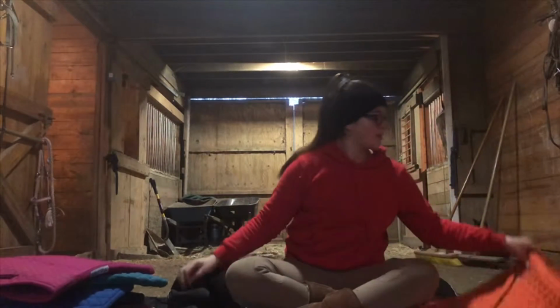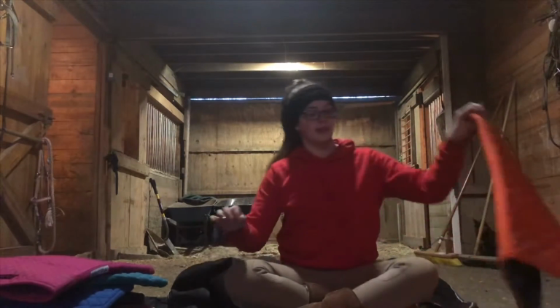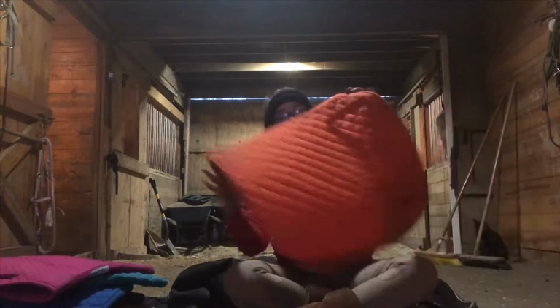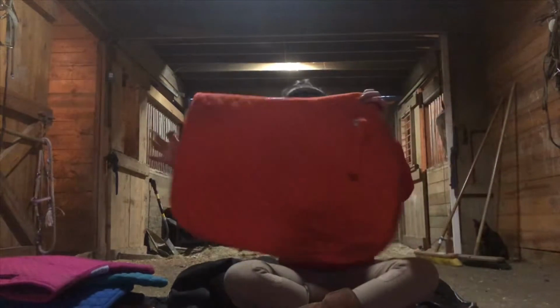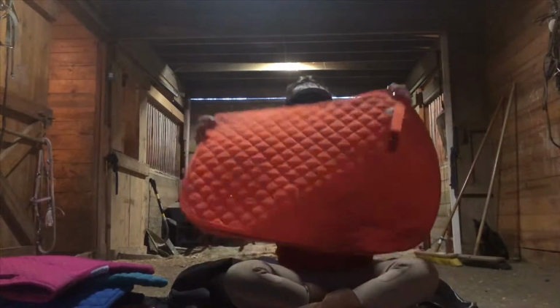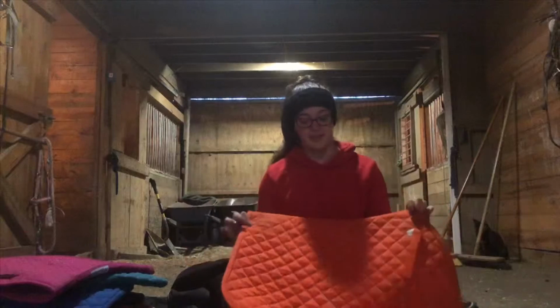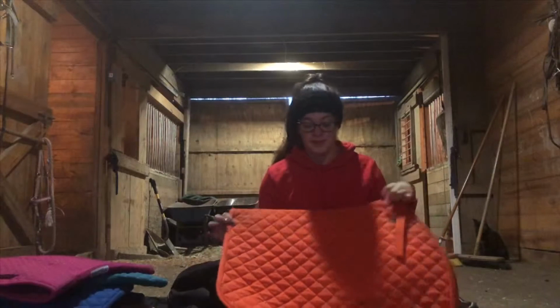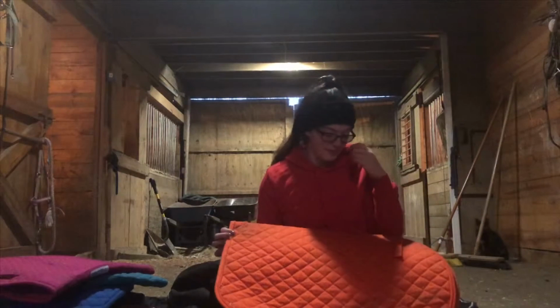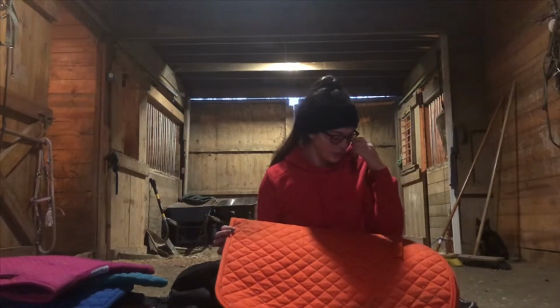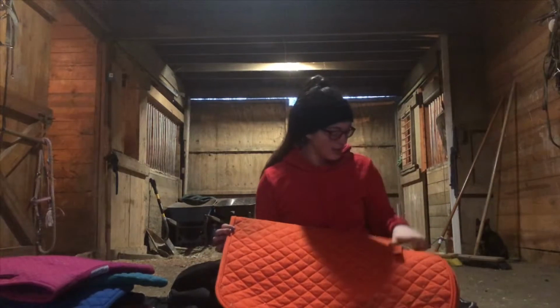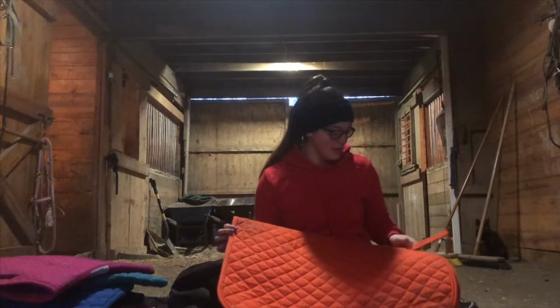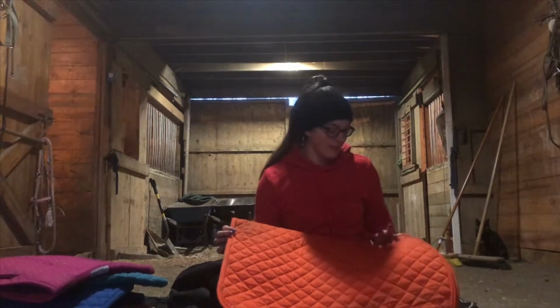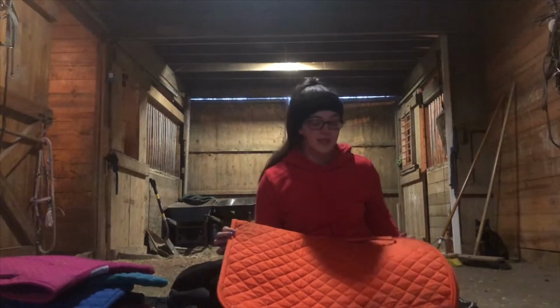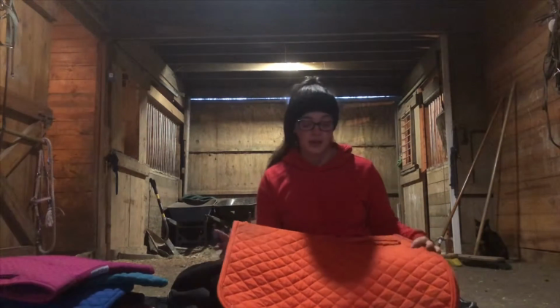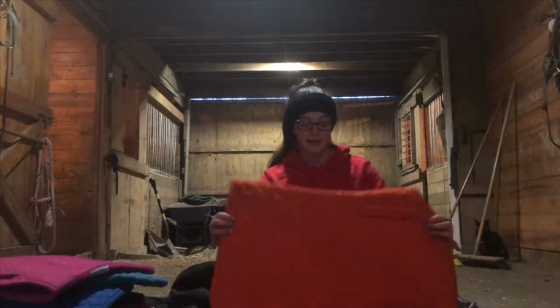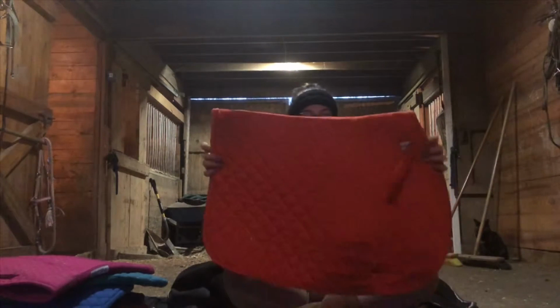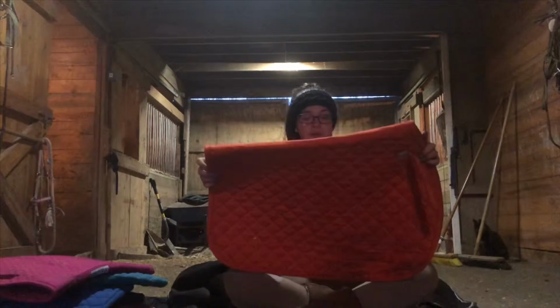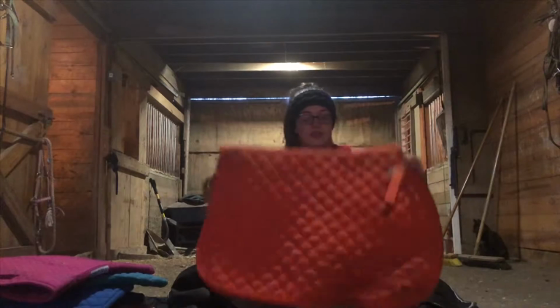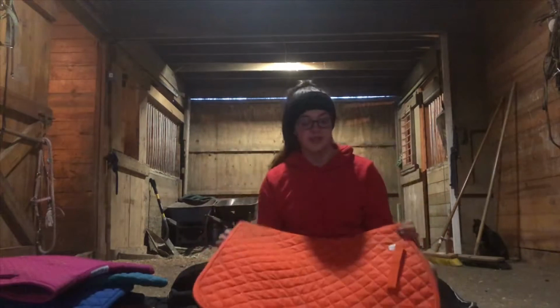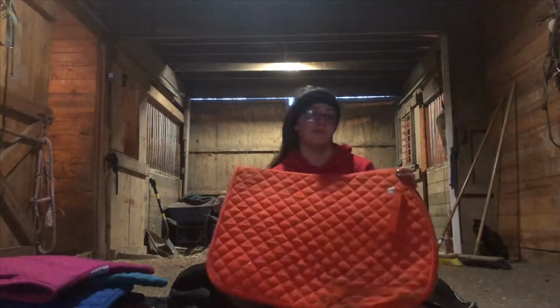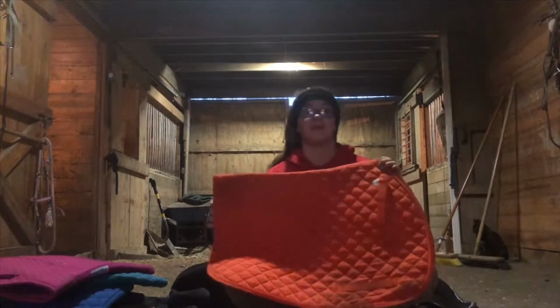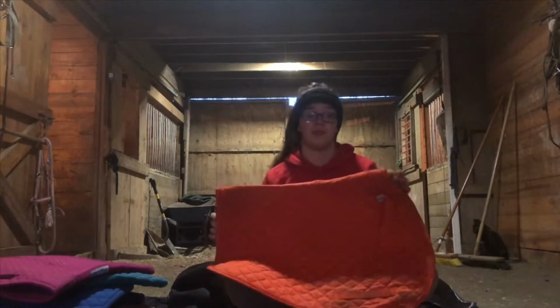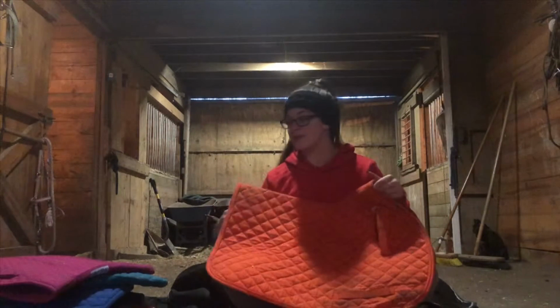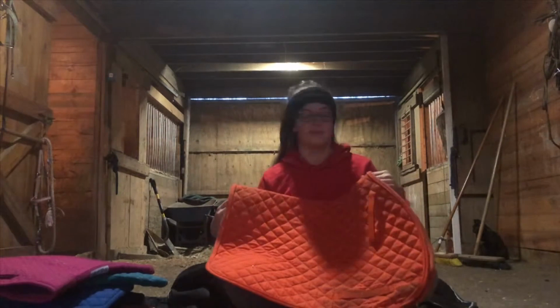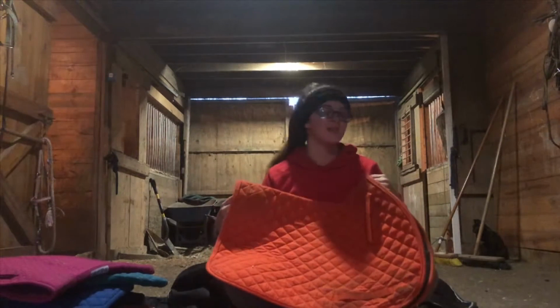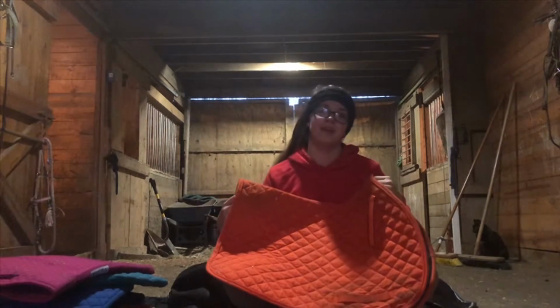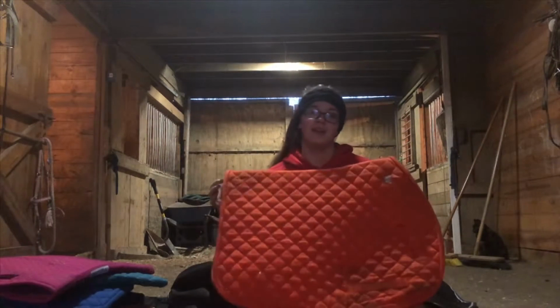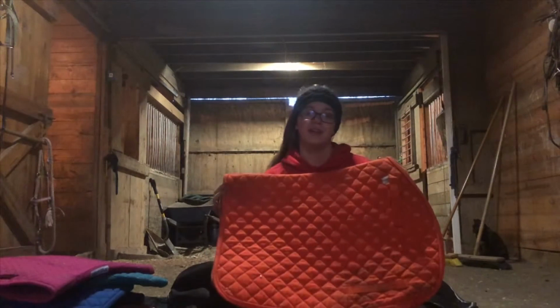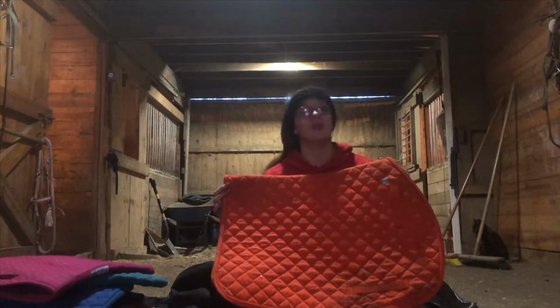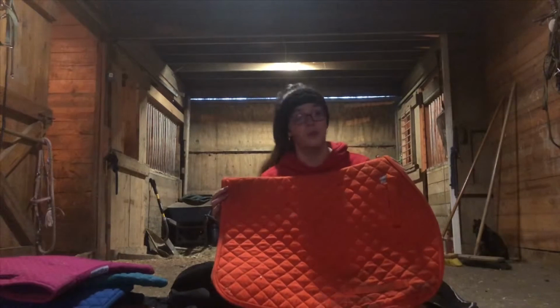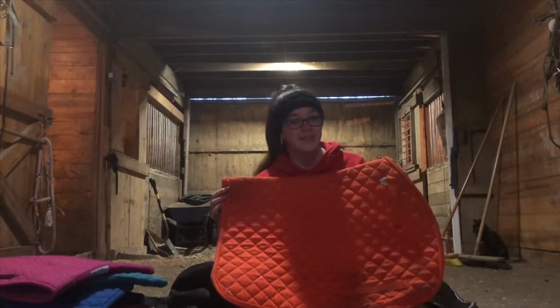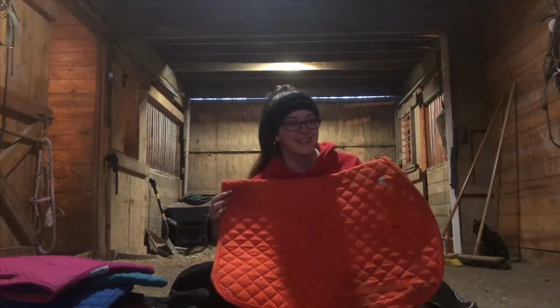I also got this one at Equine Affair — this is a Perry's saddle pad in orange. I swear it used to be a brighter orange than this, but as you can see these are all really, really dirty.